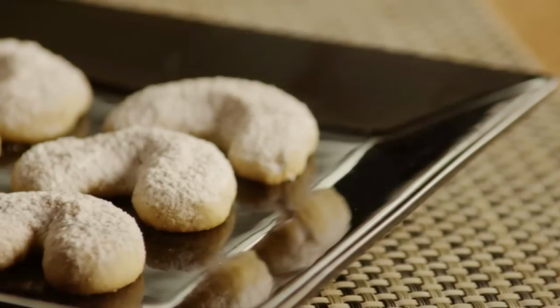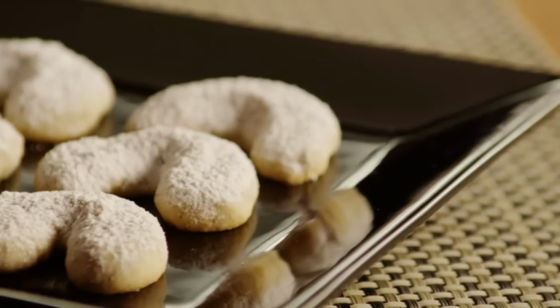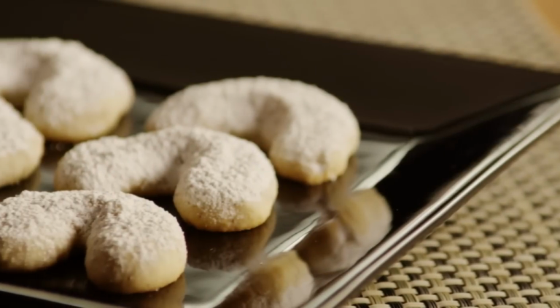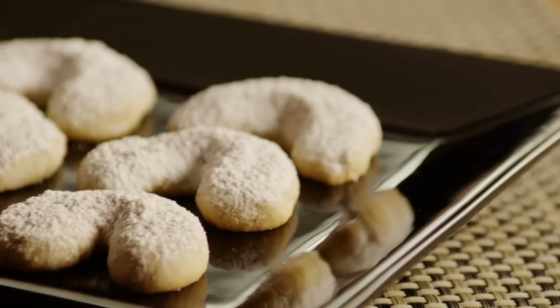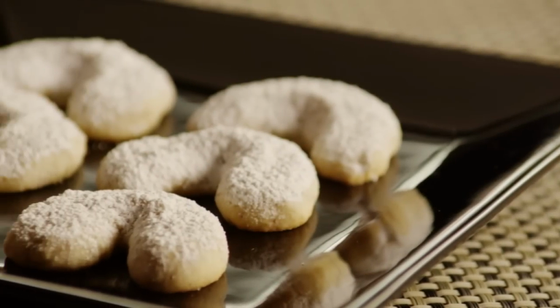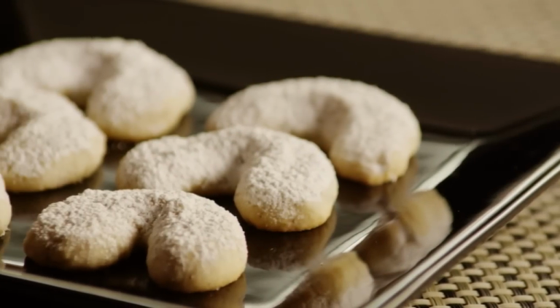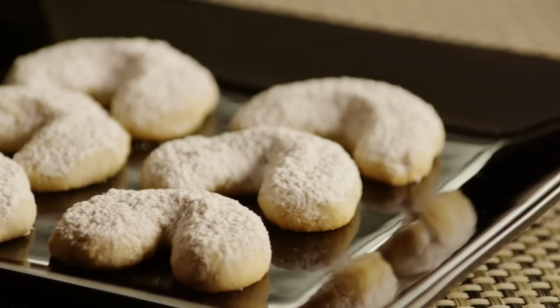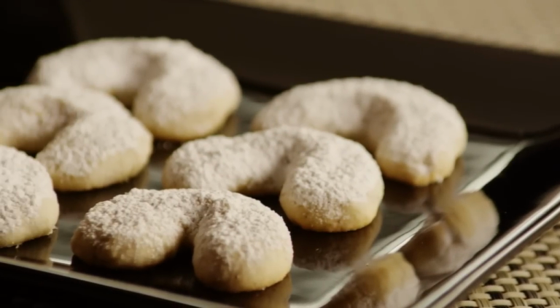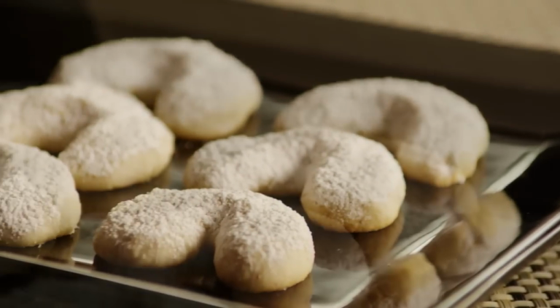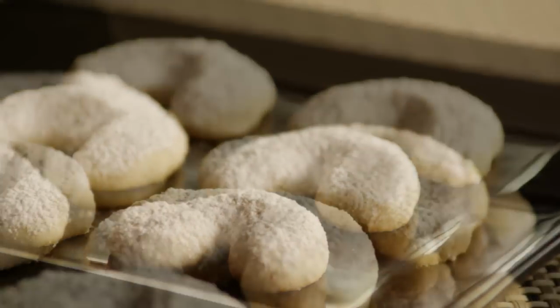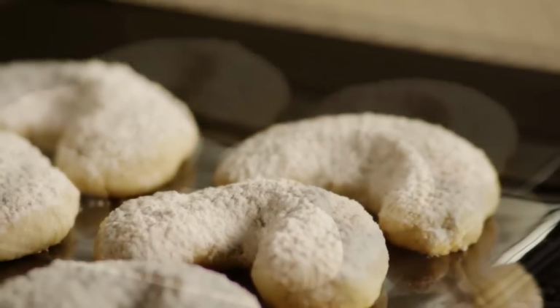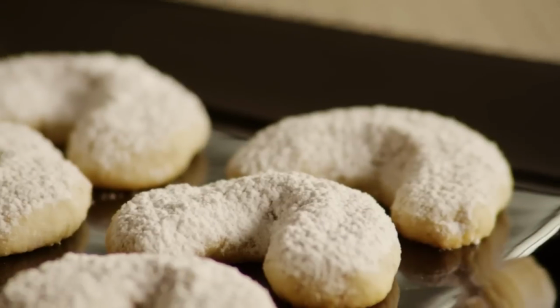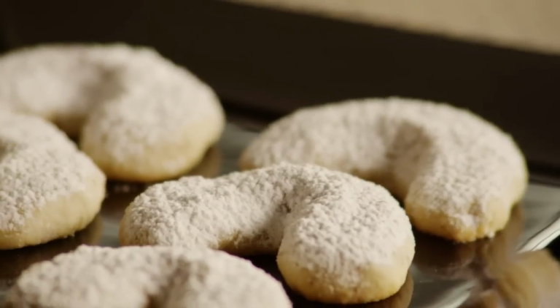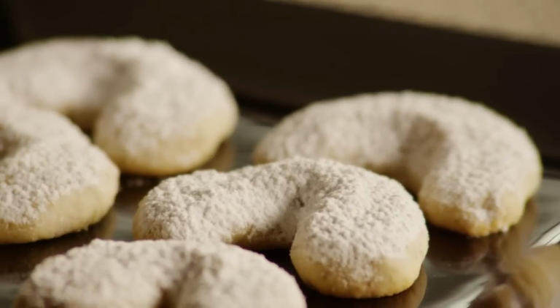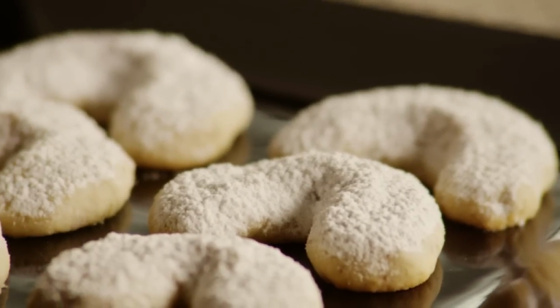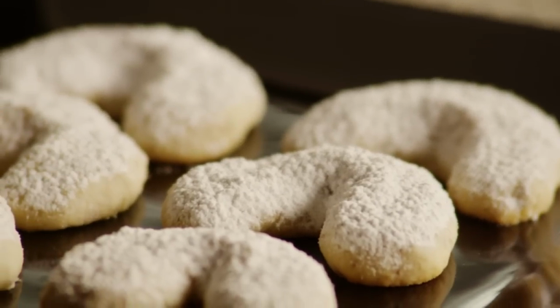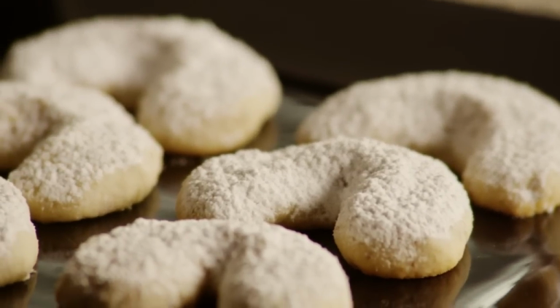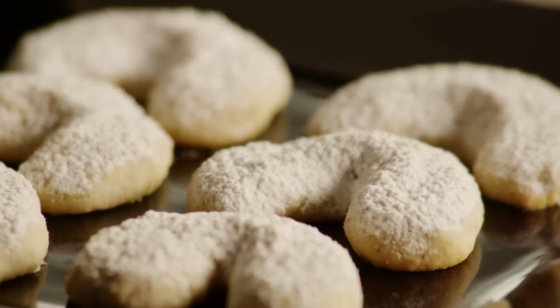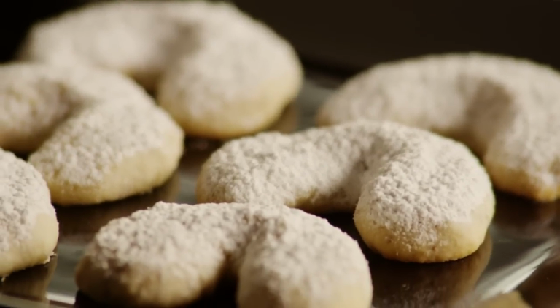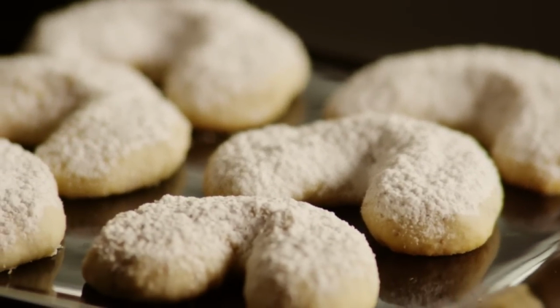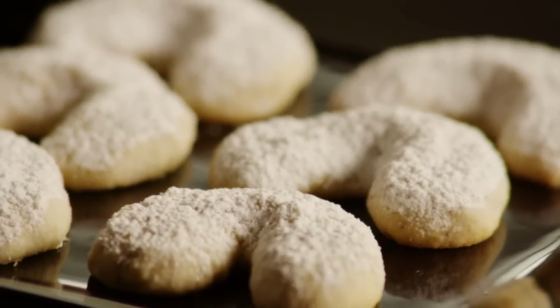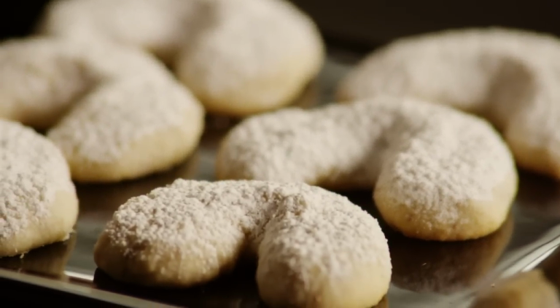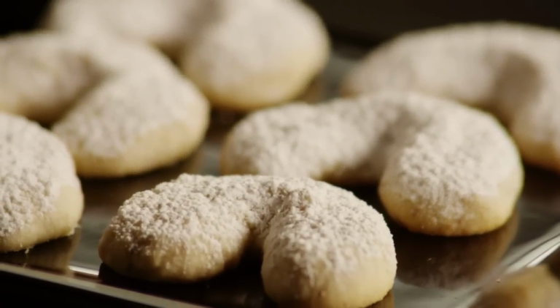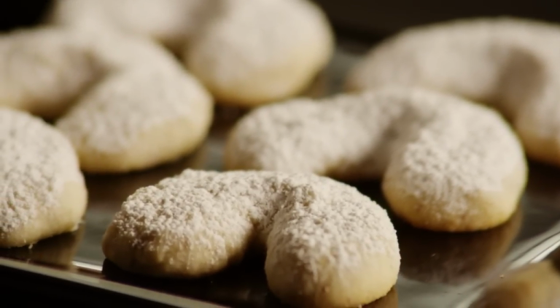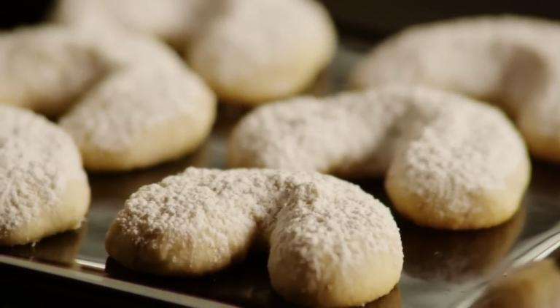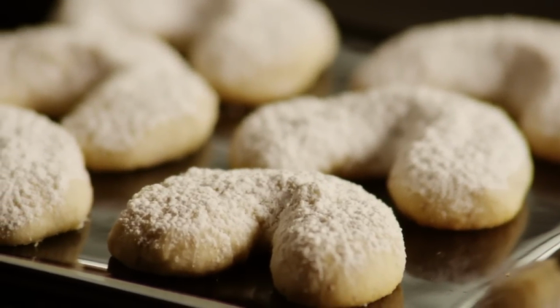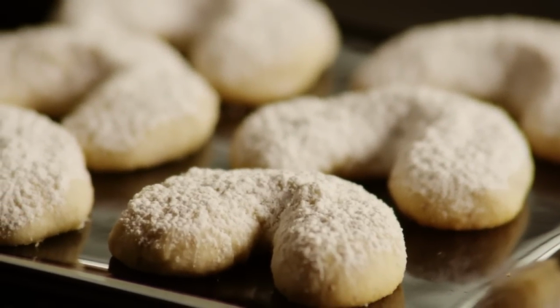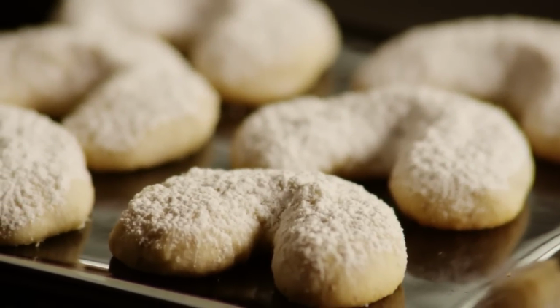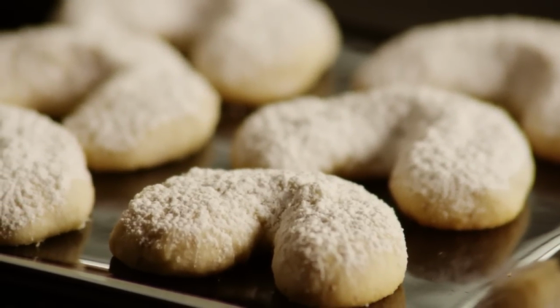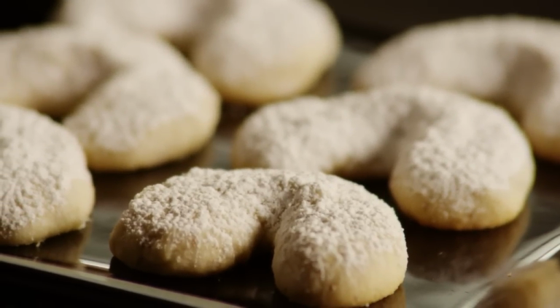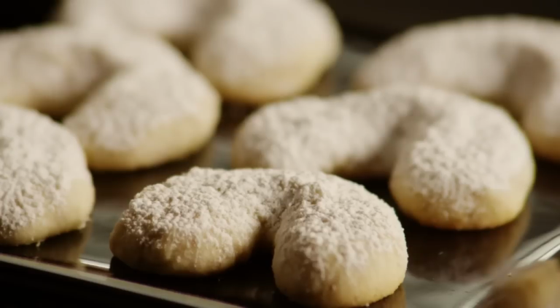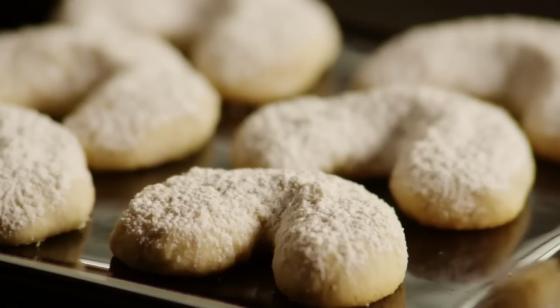One All Recipes member comments: 'I modified the recipe and made half the amount — 20 cookies — less to be tempted by. At the end, I wished I'd made the entire amount as they were so good.'